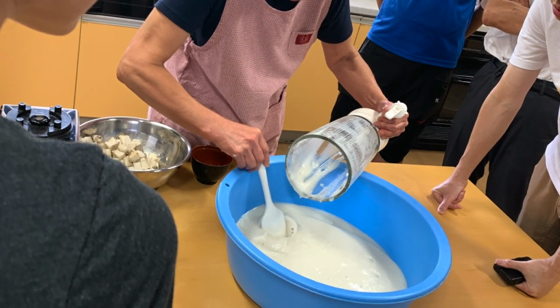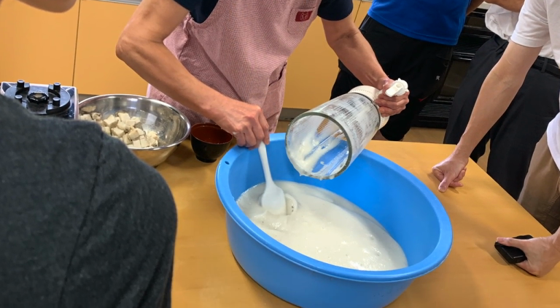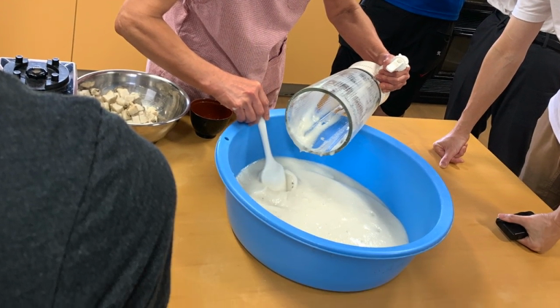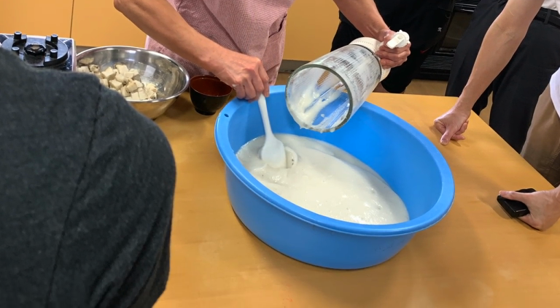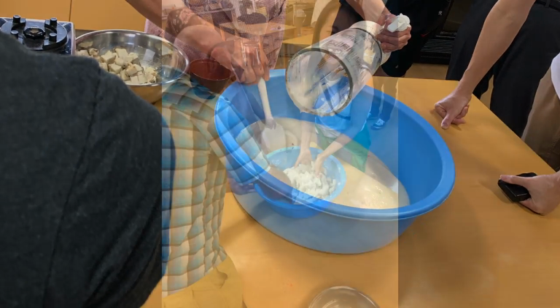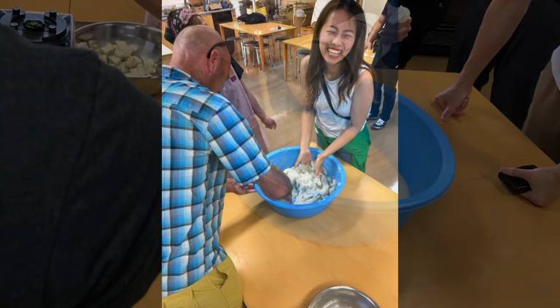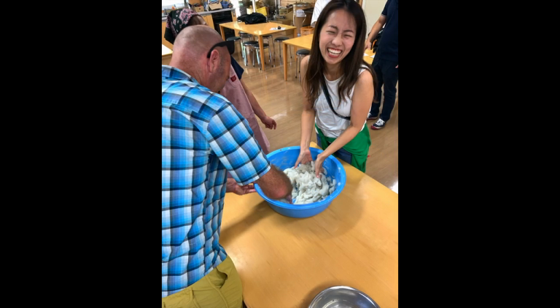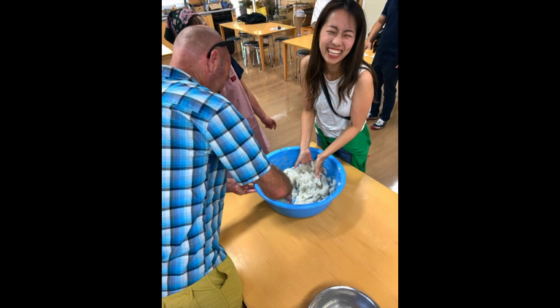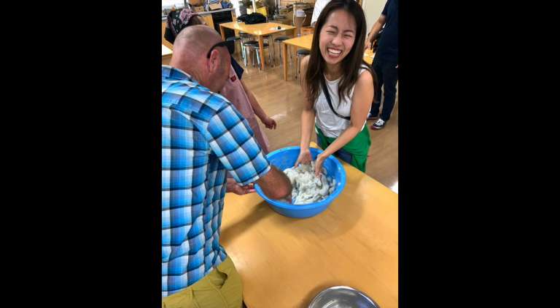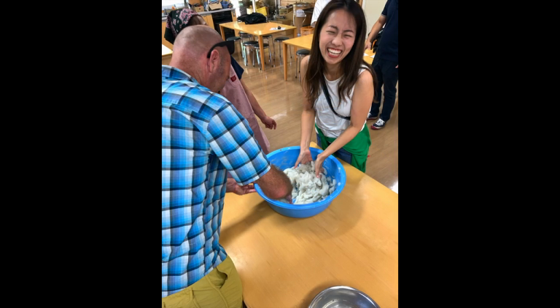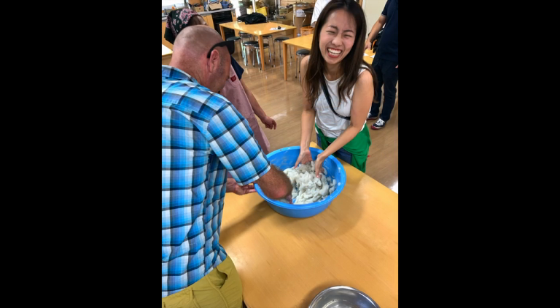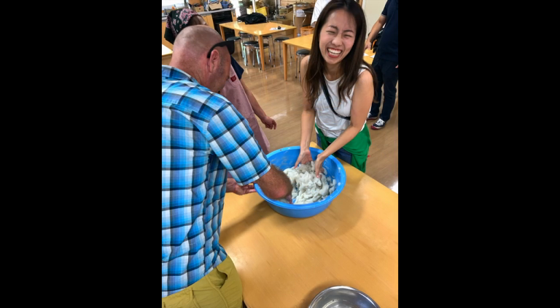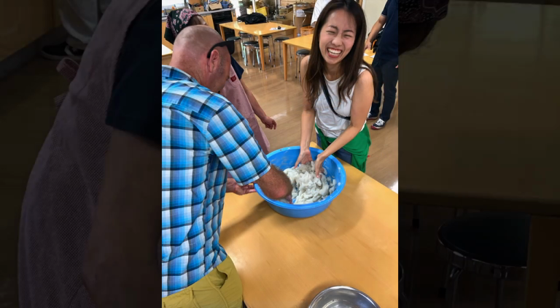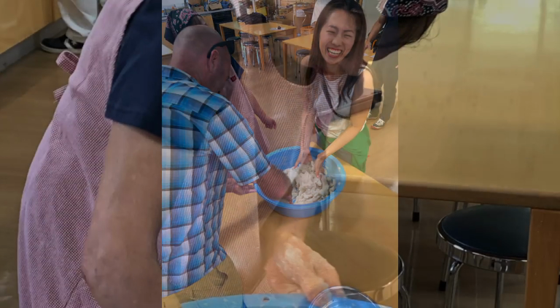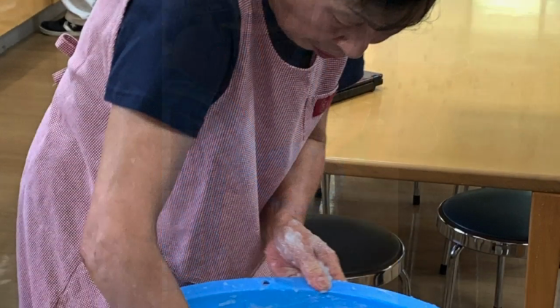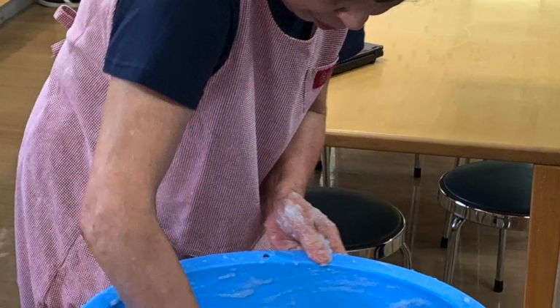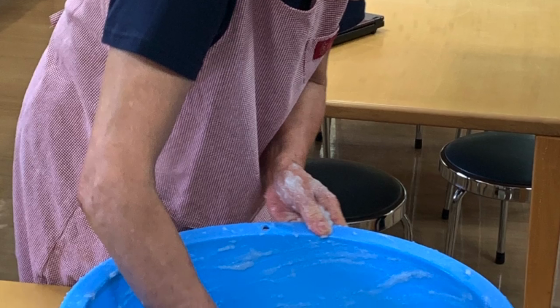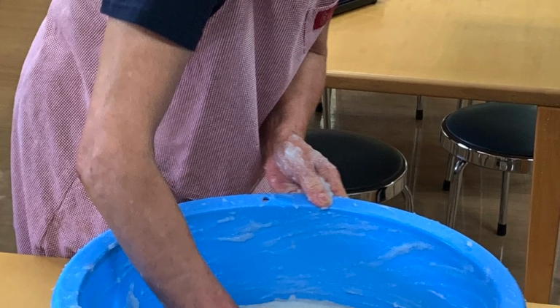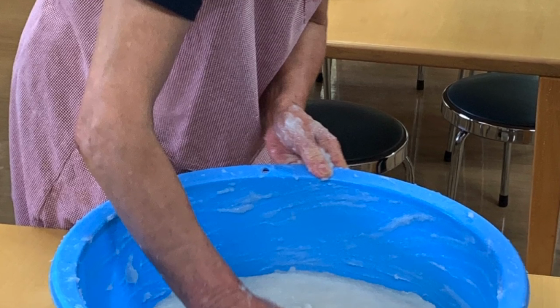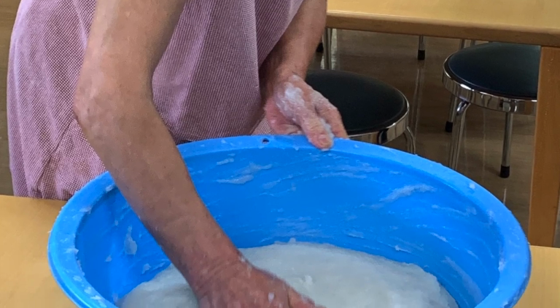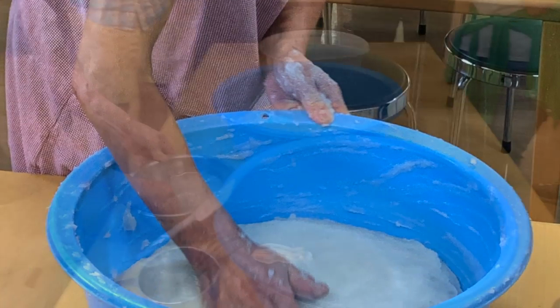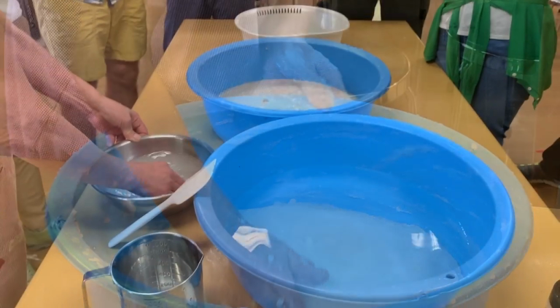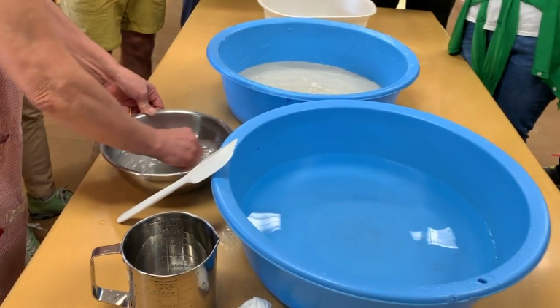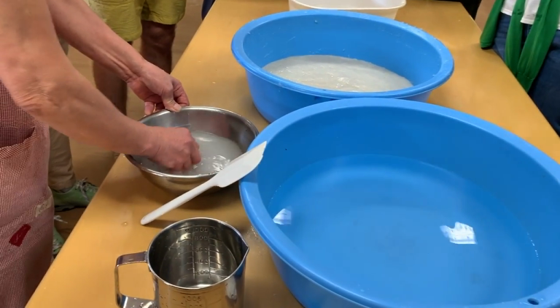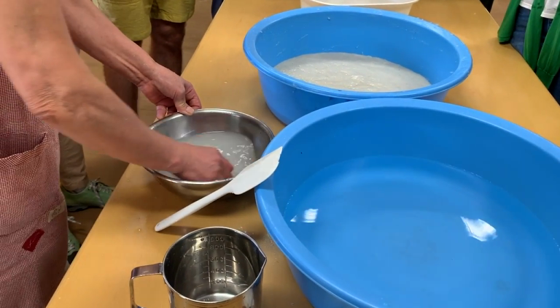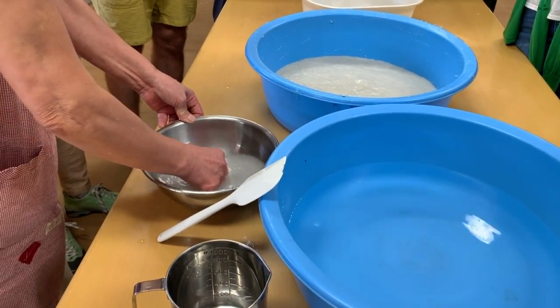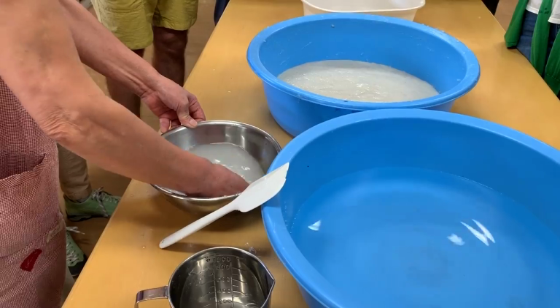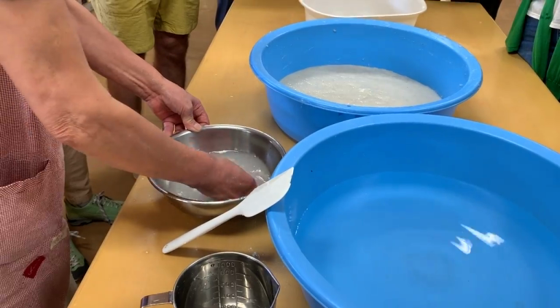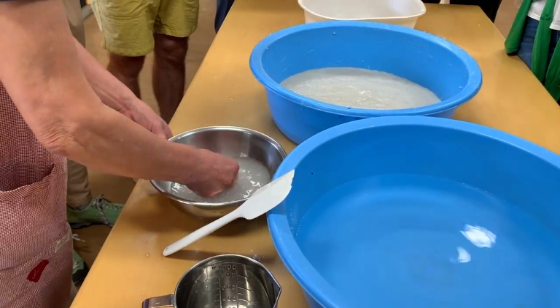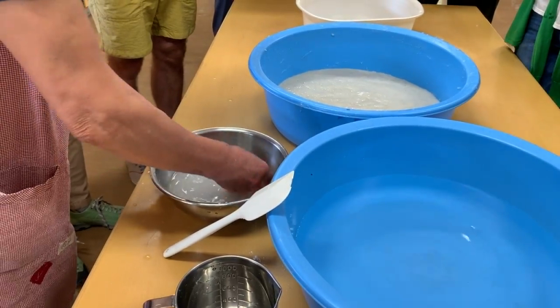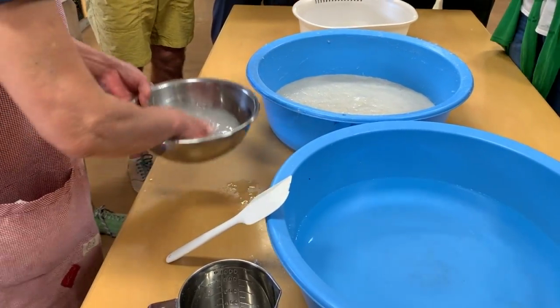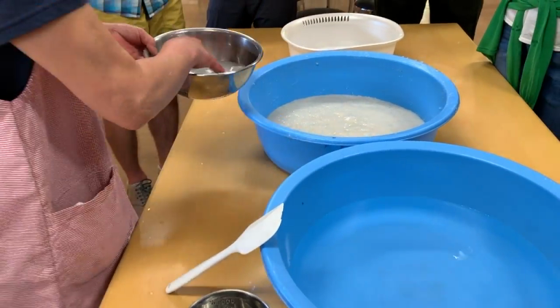It's a good activity for groups to try this kind of workshop because it takes a long time and it's actually a lot of work to mix it over and over again. So it's nice if you have different people who can take turns.